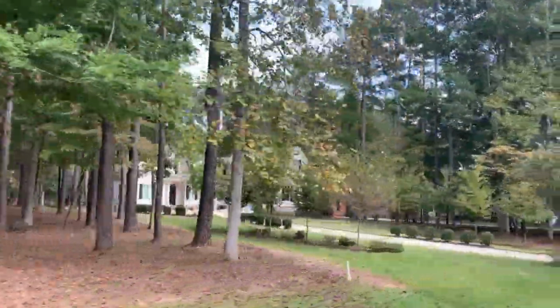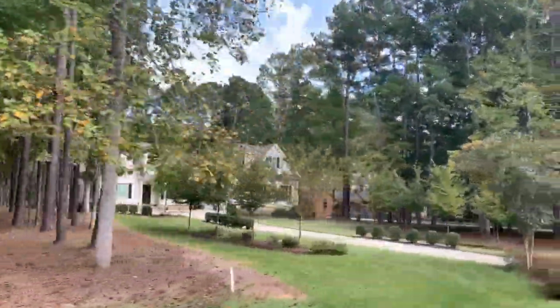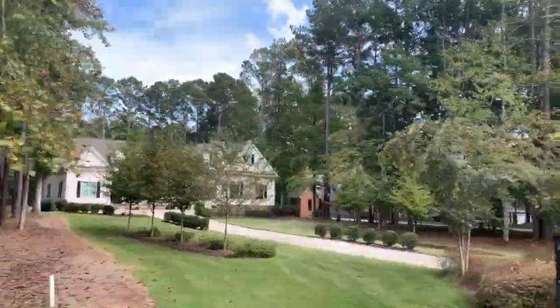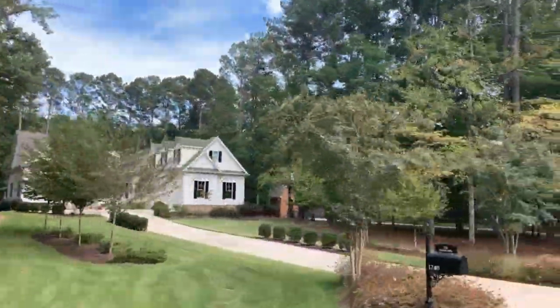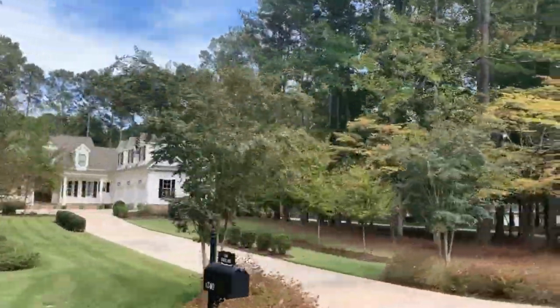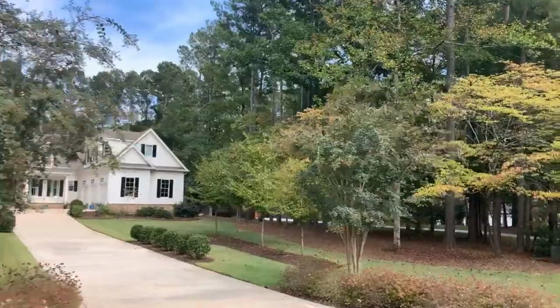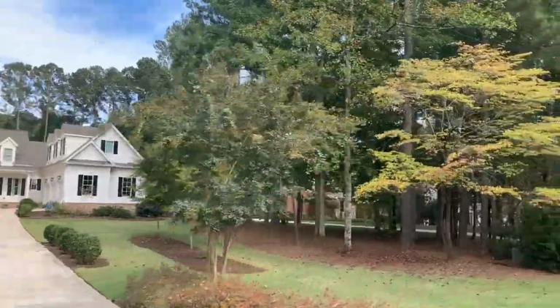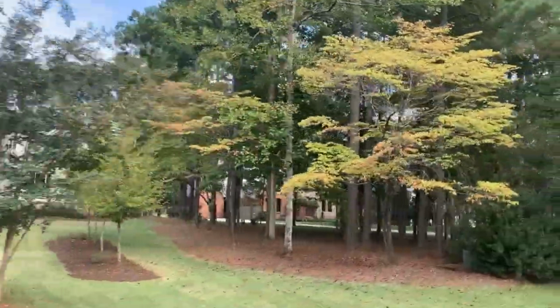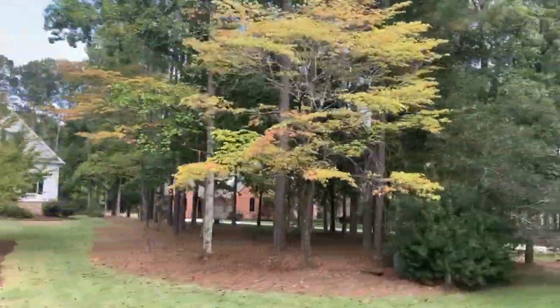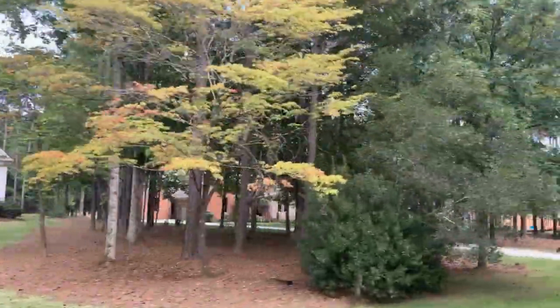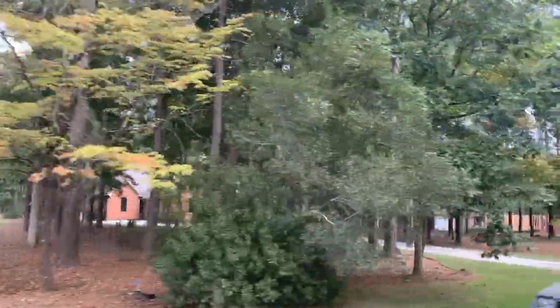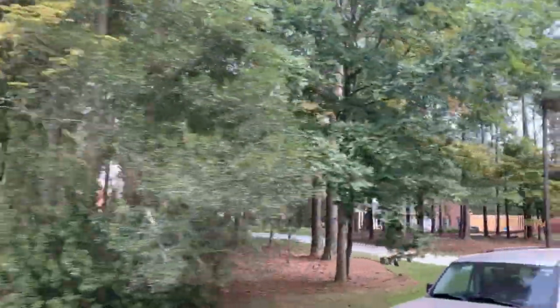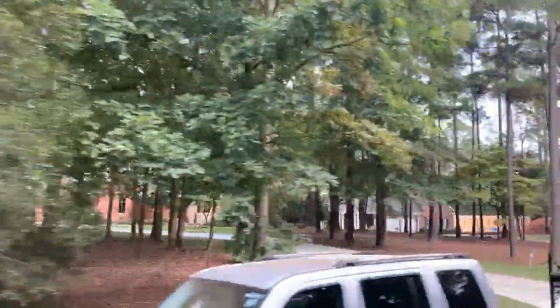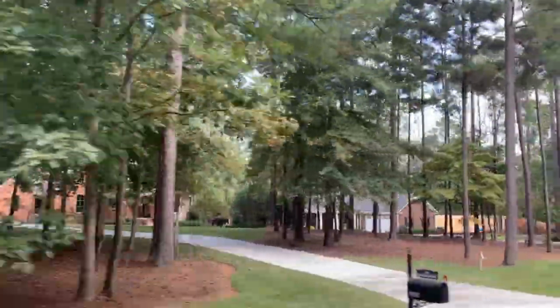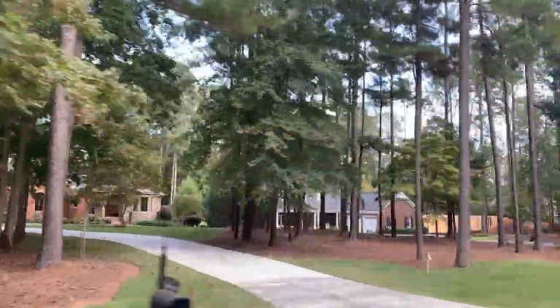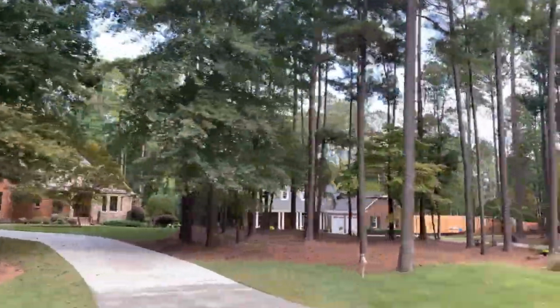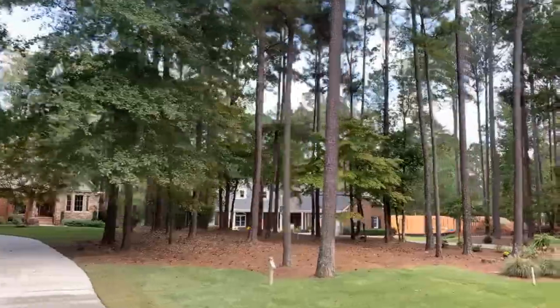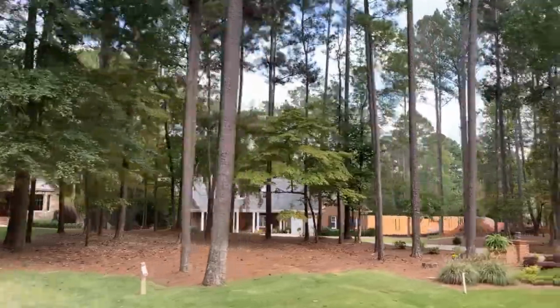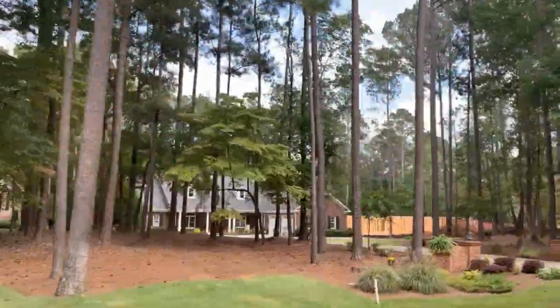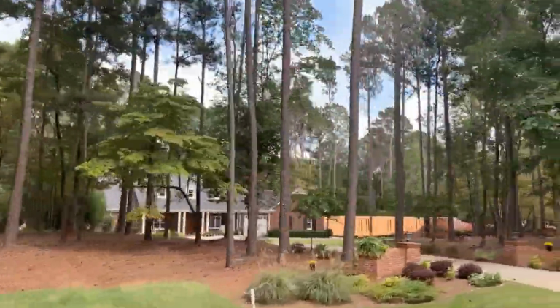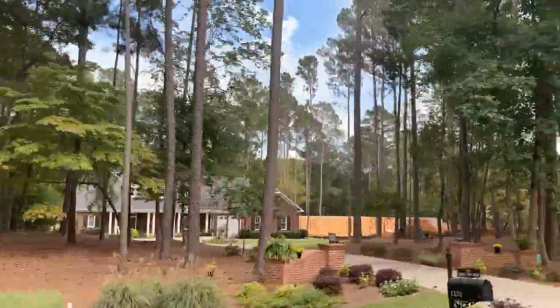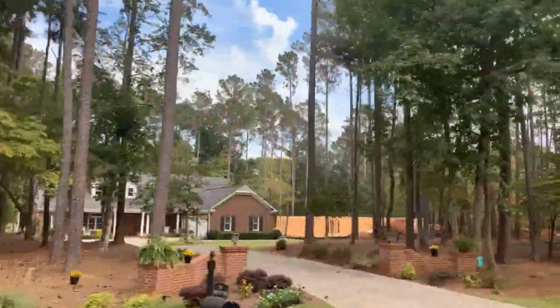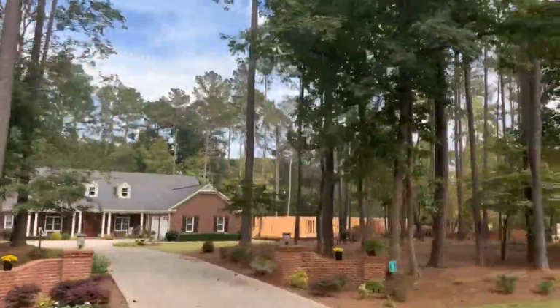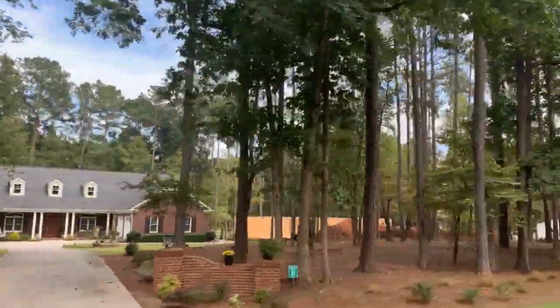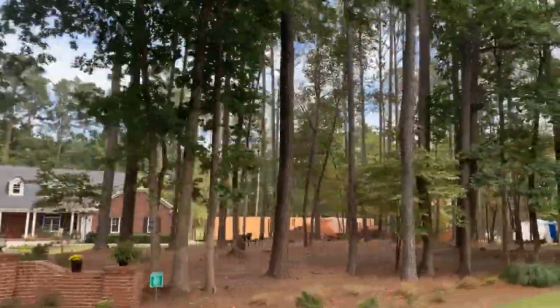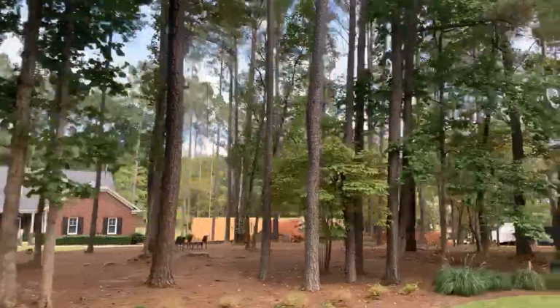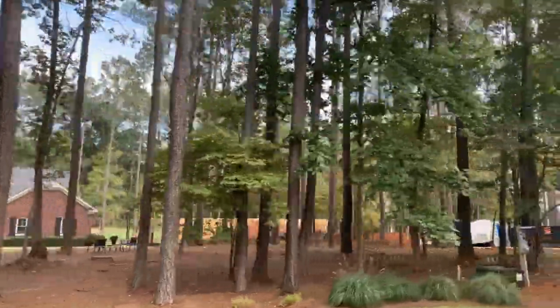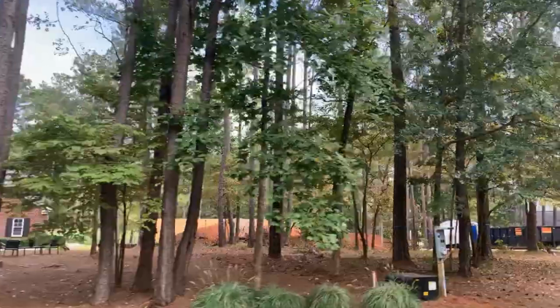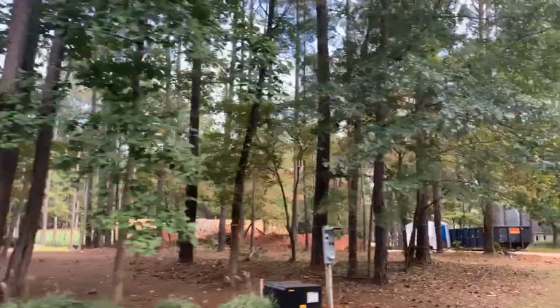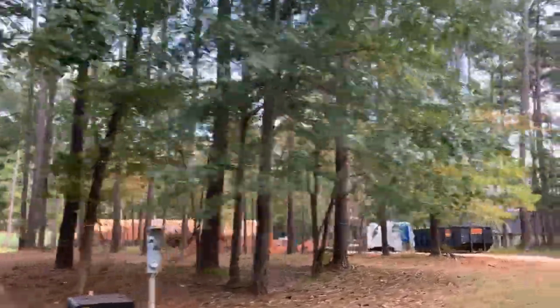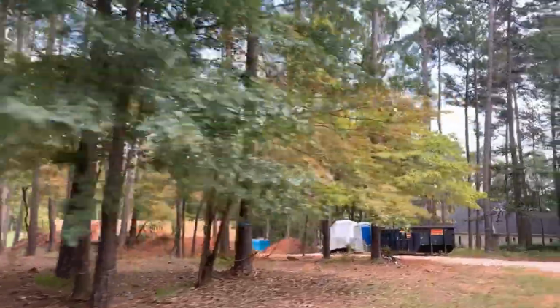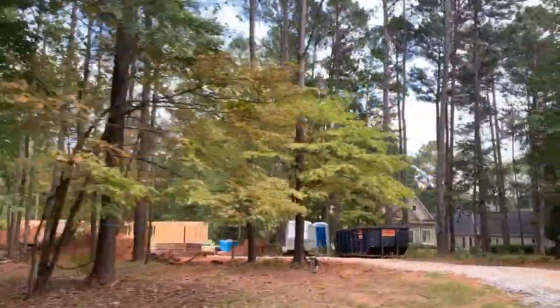Our next collection of homes are interior lots that line the eighth fairway of the golf course. Lot sizes typically range from six-tenths of an acre and up. As we see here, more new construction — maybe for someone's new golf retirement home.